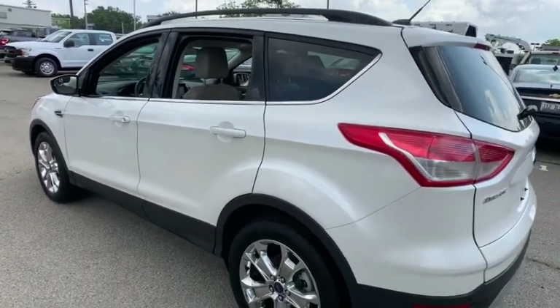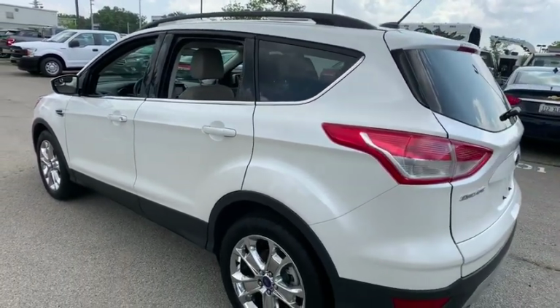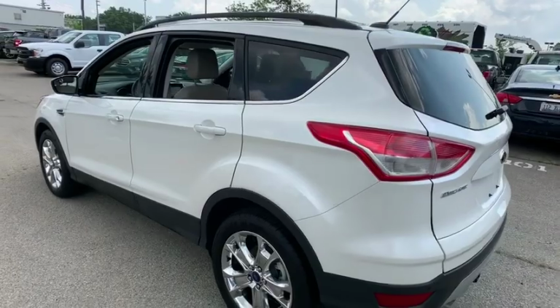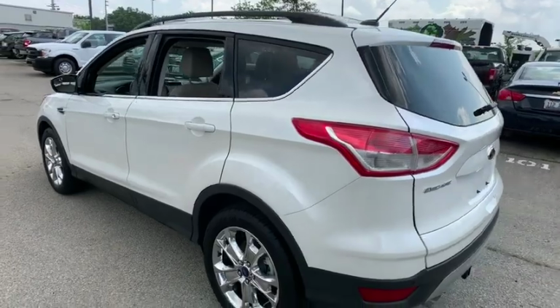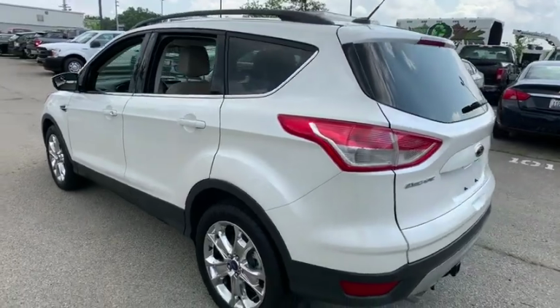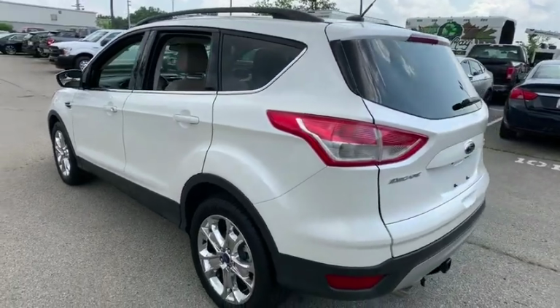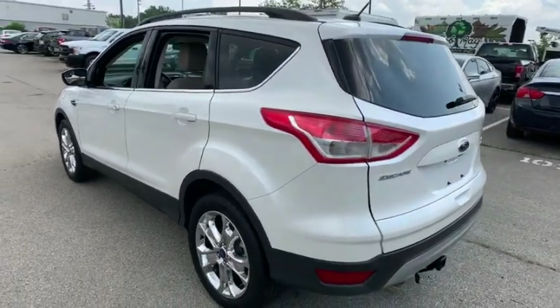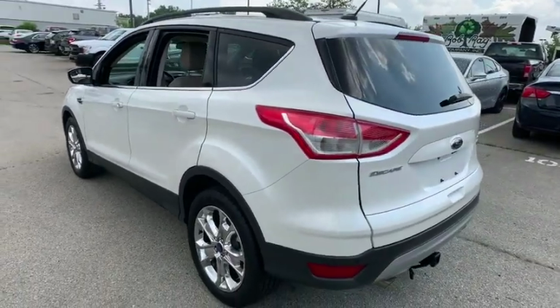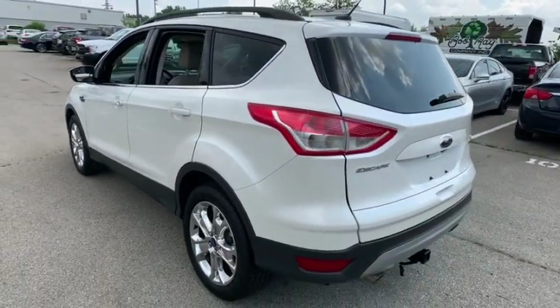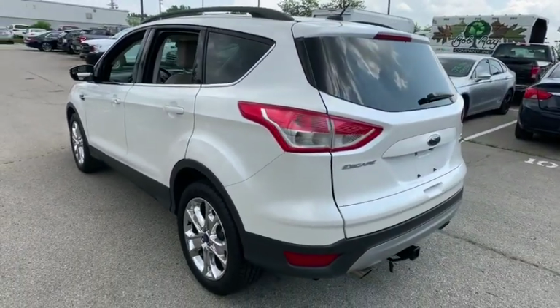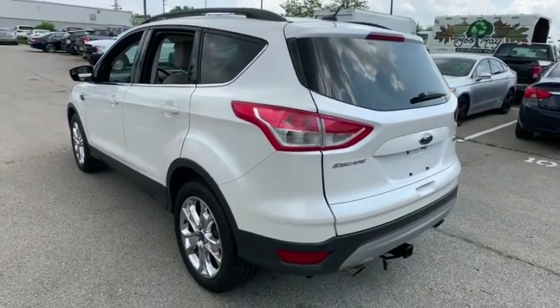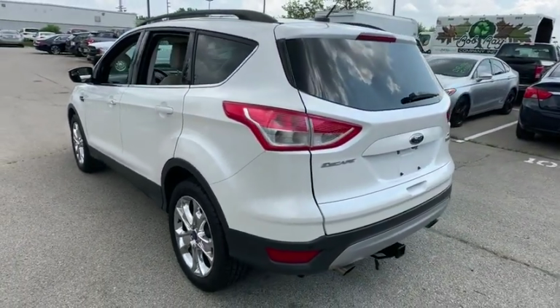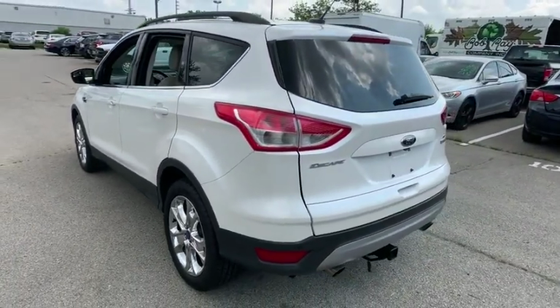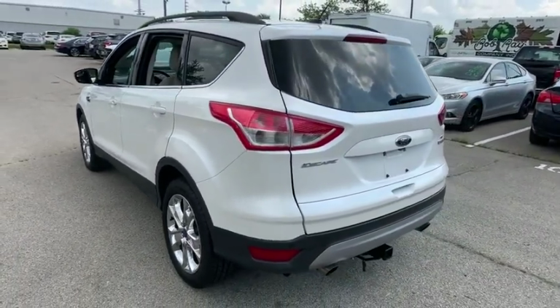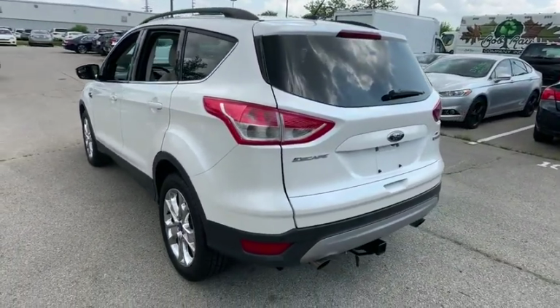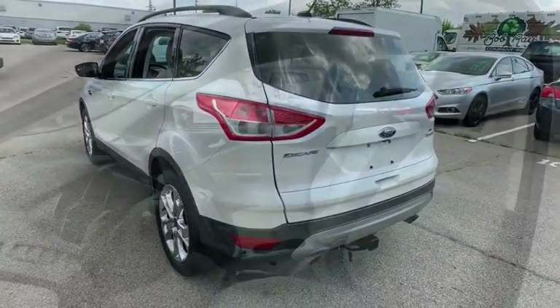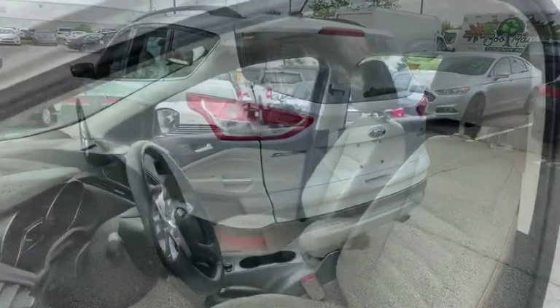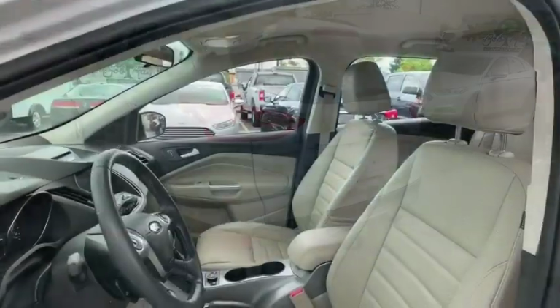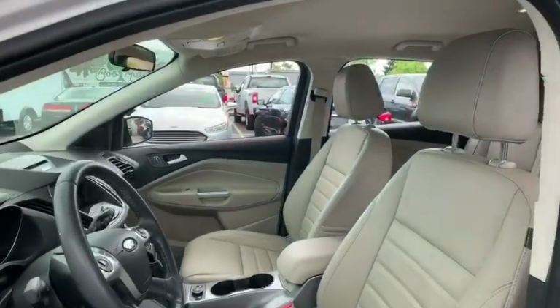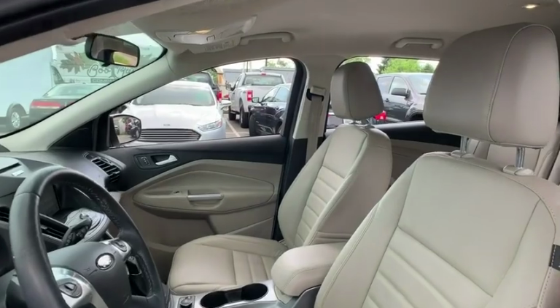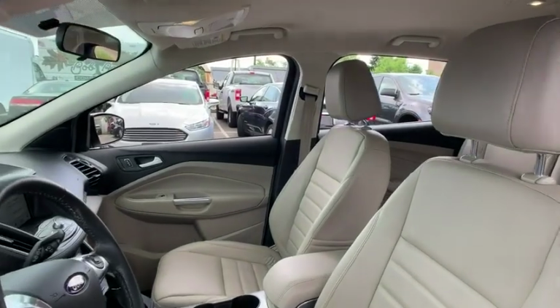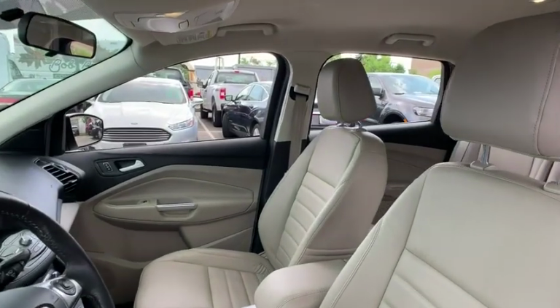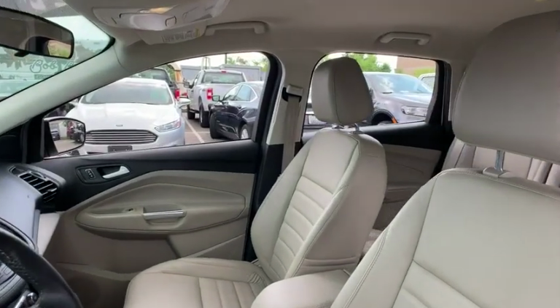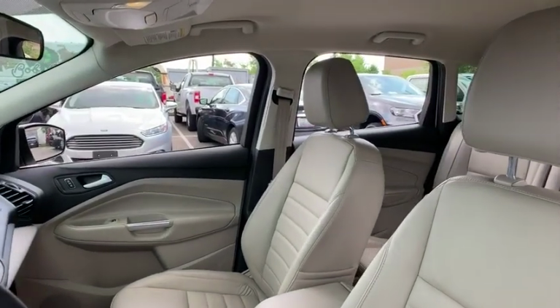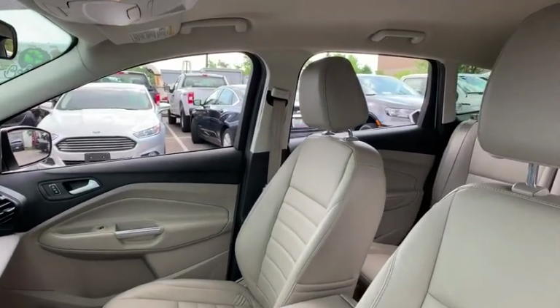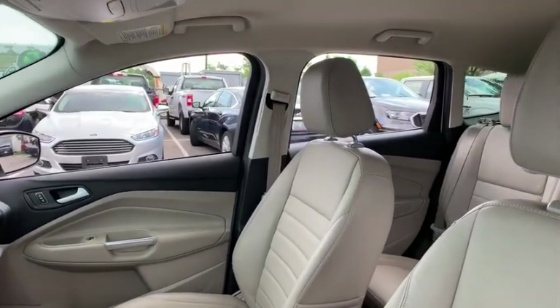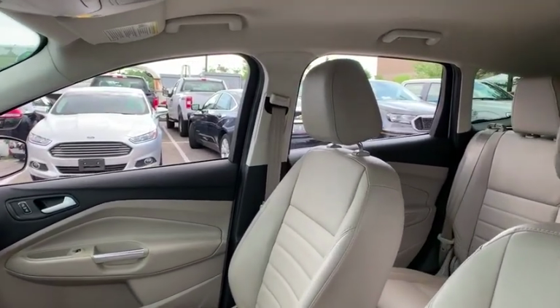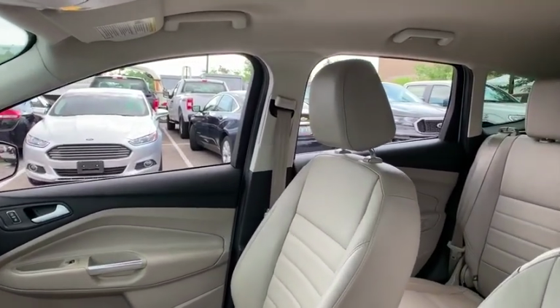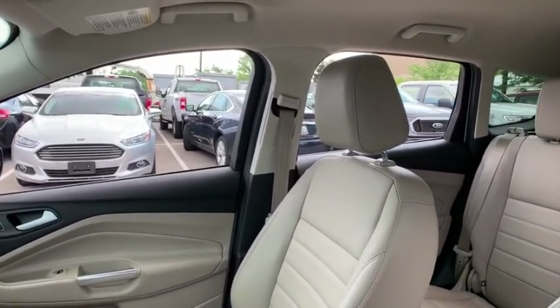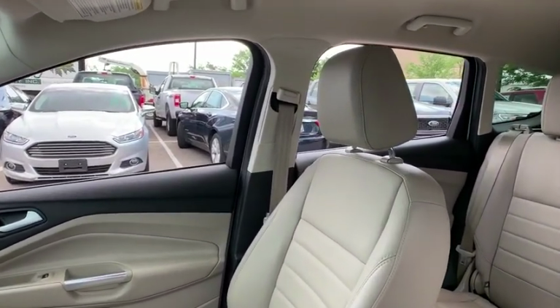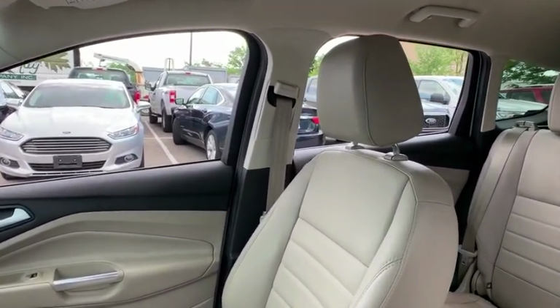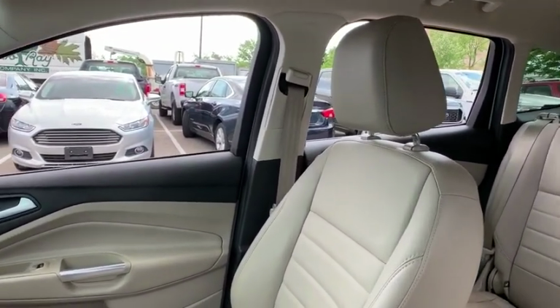Here are some of this vehicle's great options: navigation system, backup camera, power liftgate, traction control, Bluetooth, dual airbags, leather wrapped steering wheel.